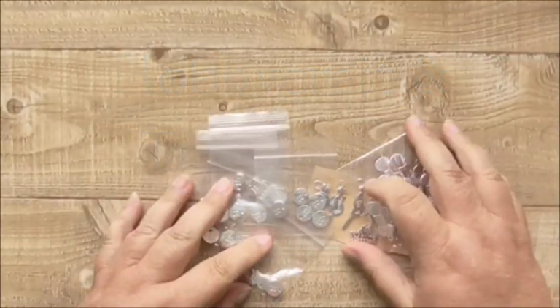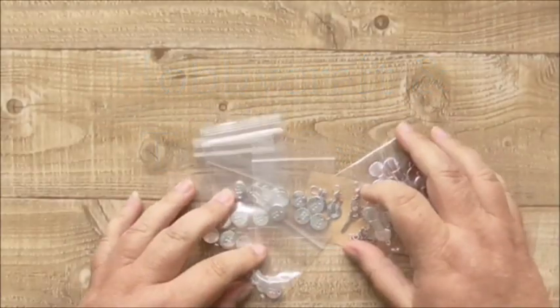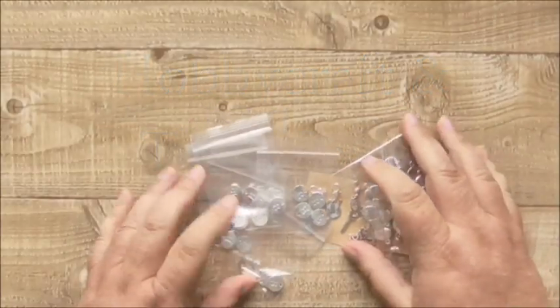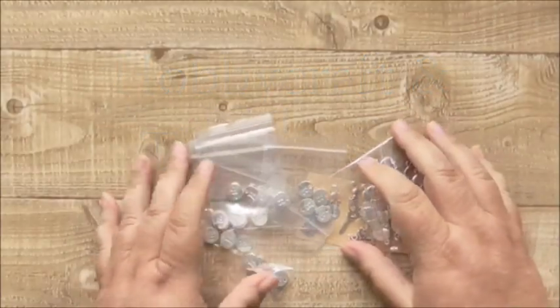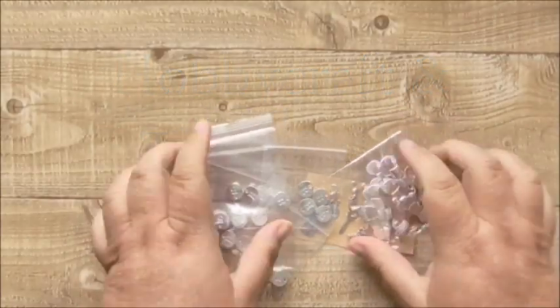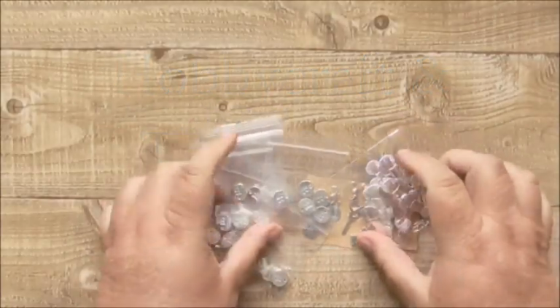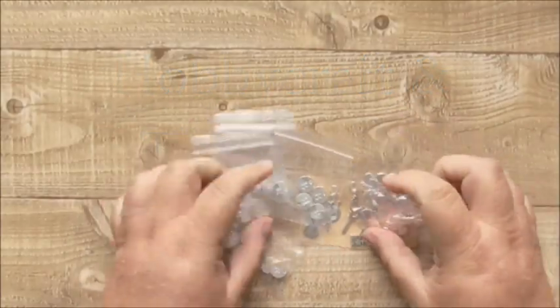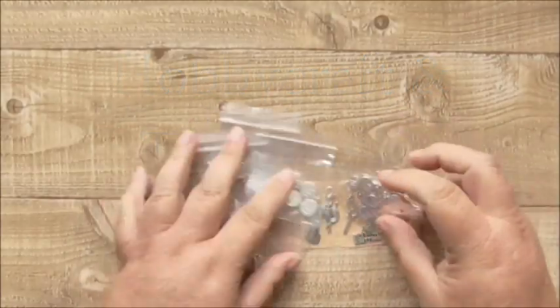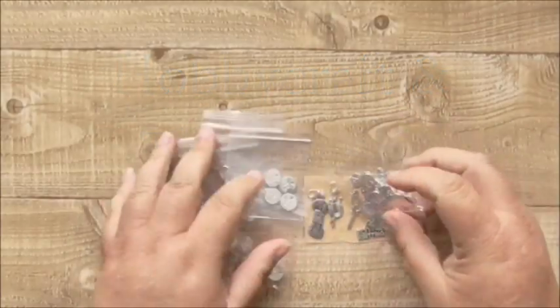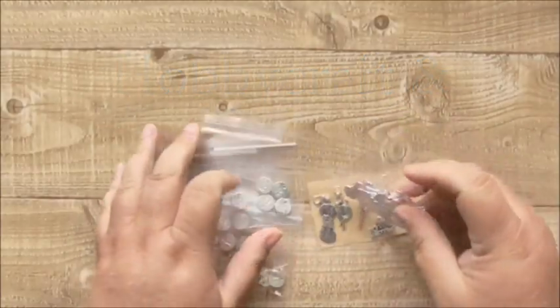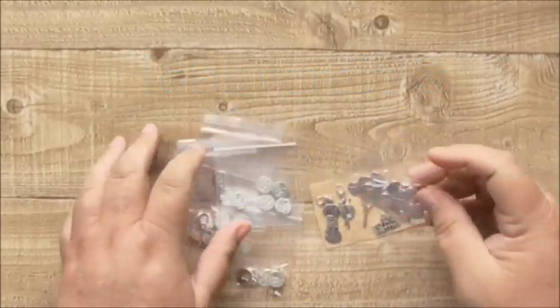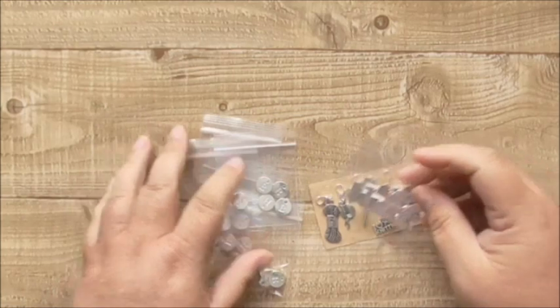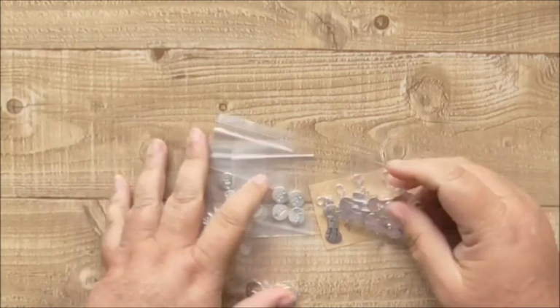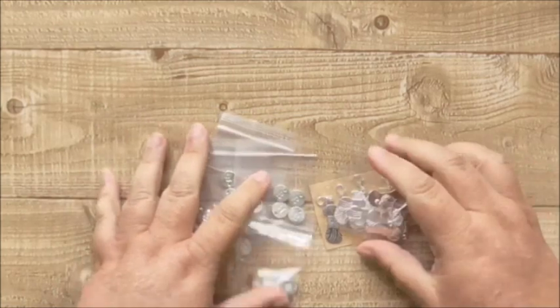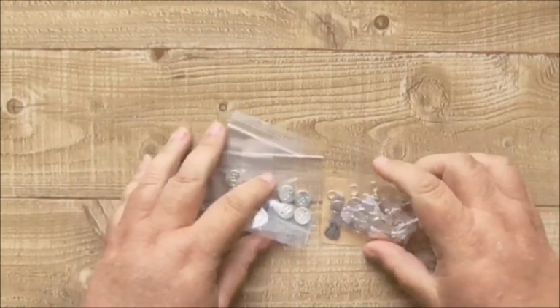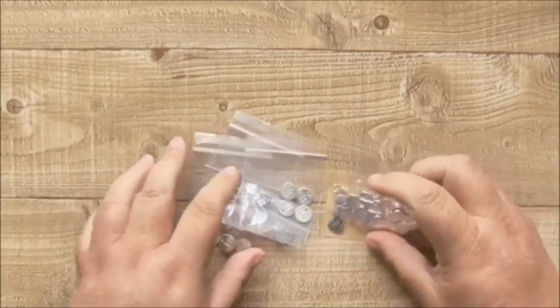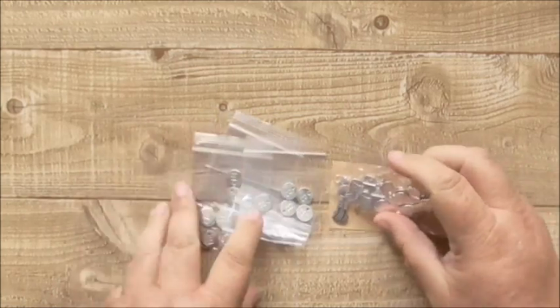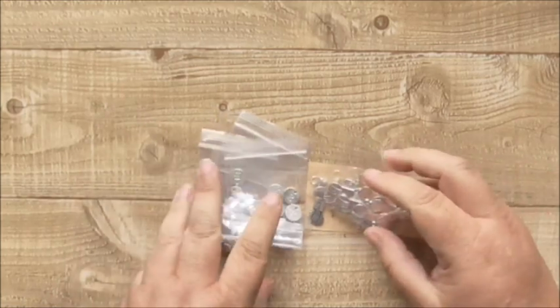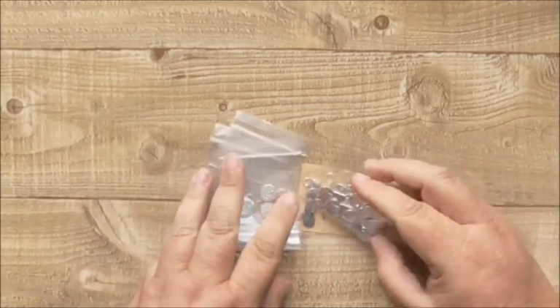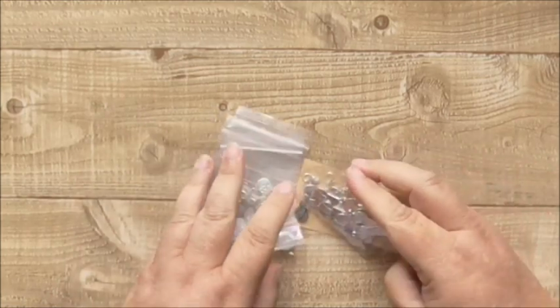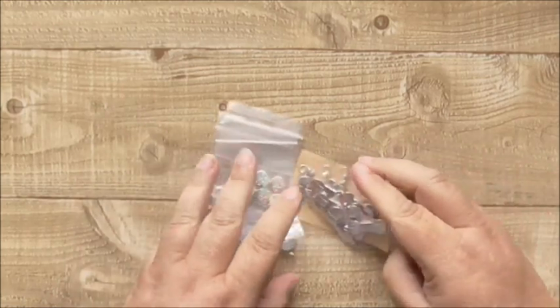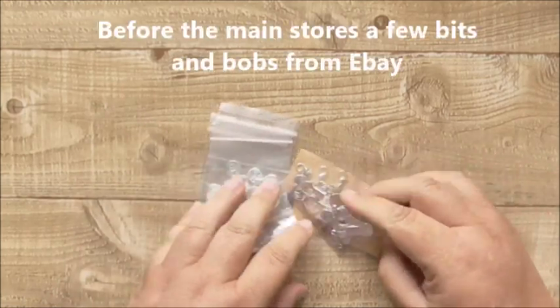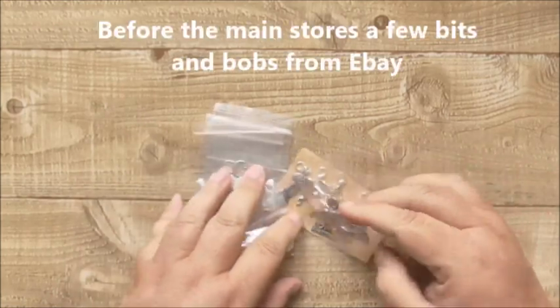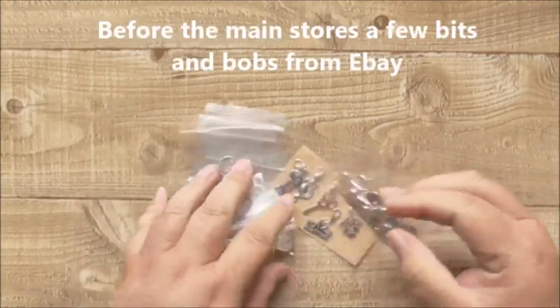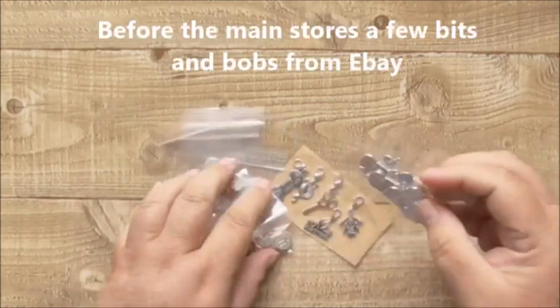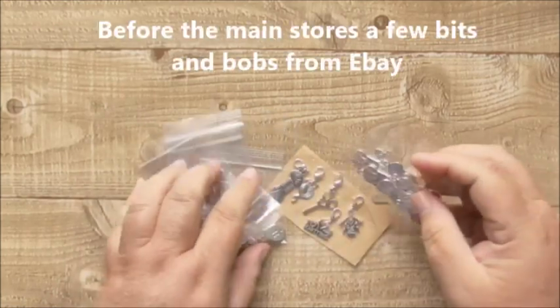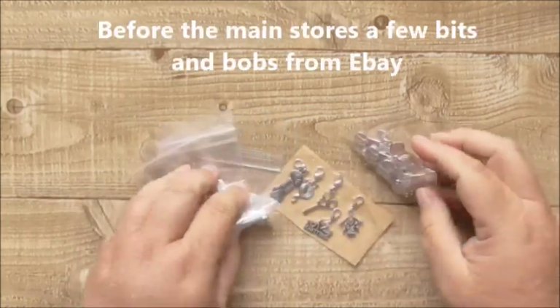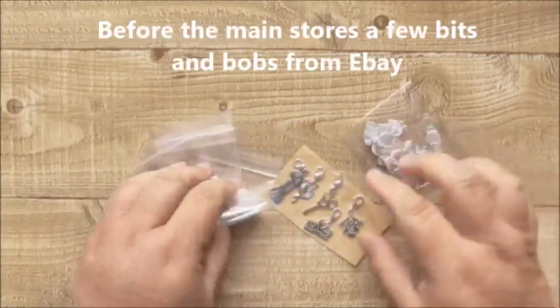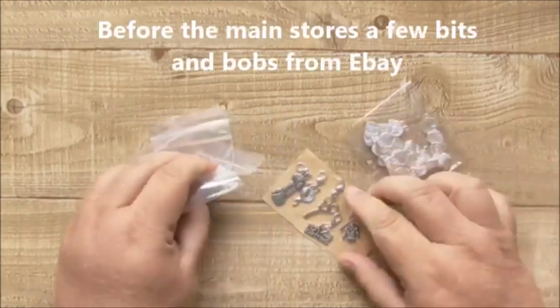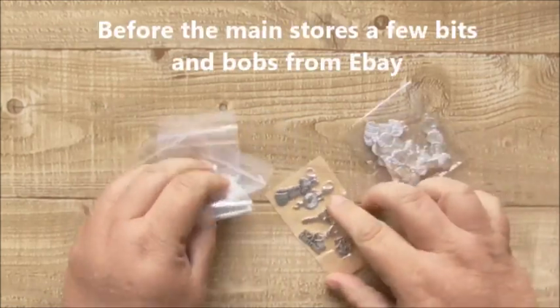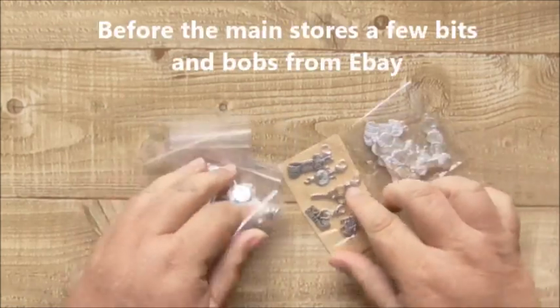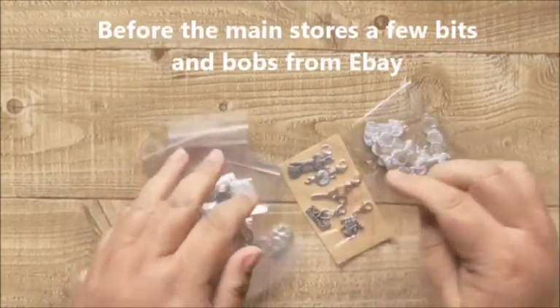Hi, welcome to Crafty Little Things. I'm Andrea and I just wanted to show you a few little things that I've bought. It's Friday so it's haul day, review day, whatever.